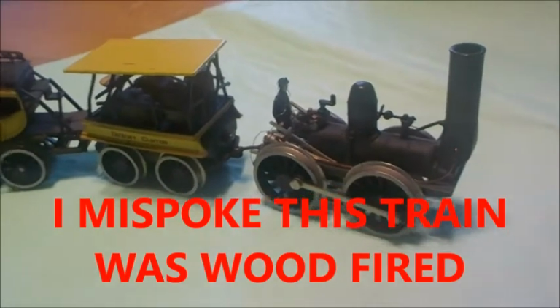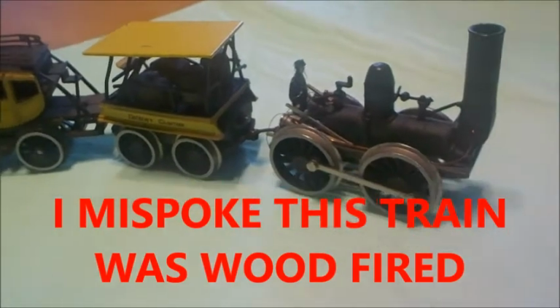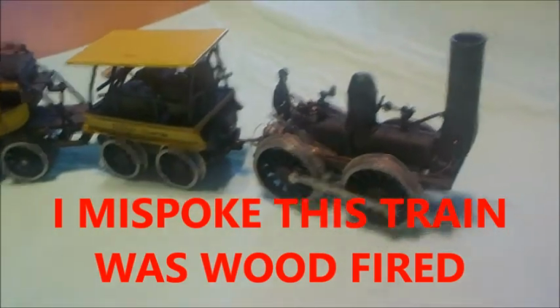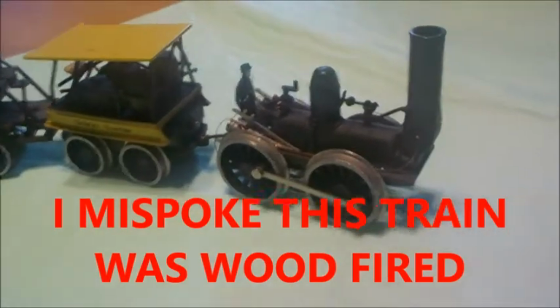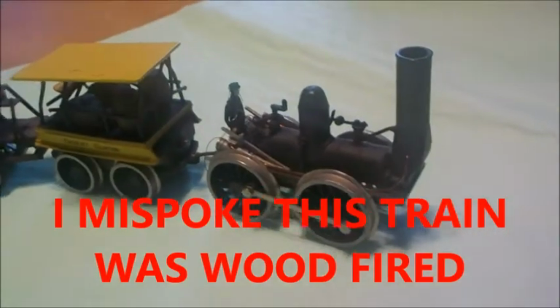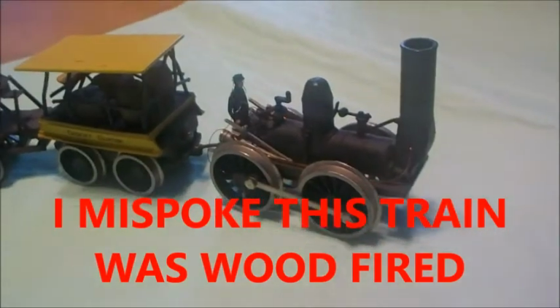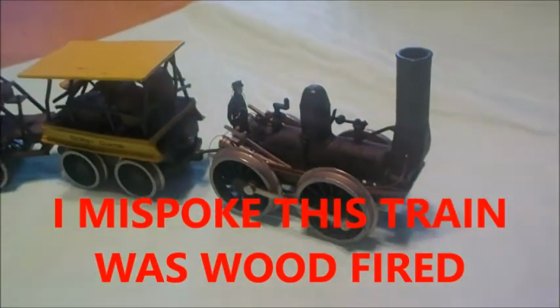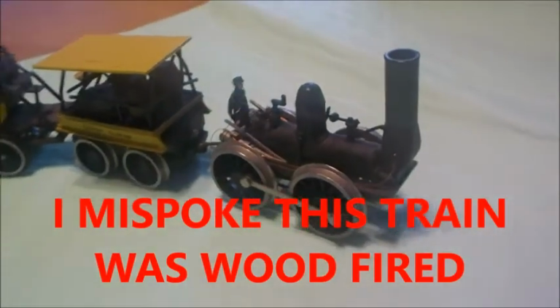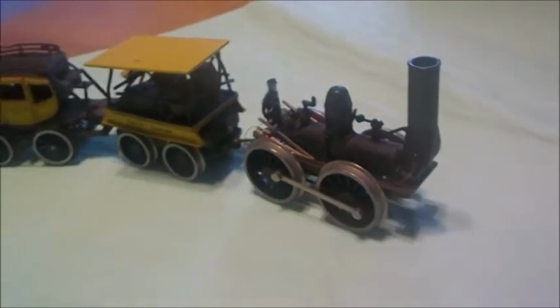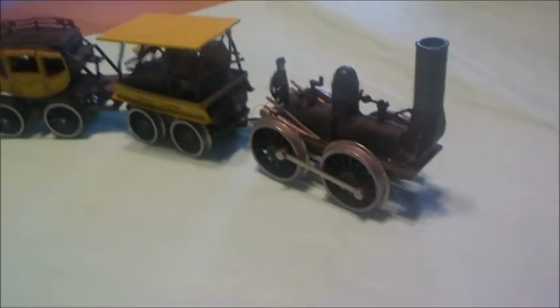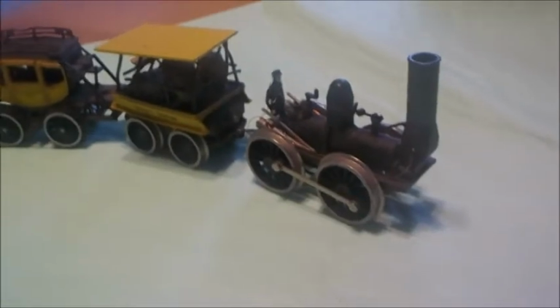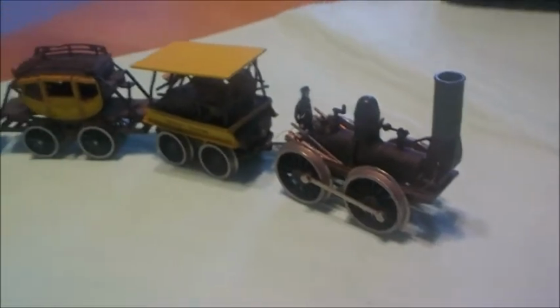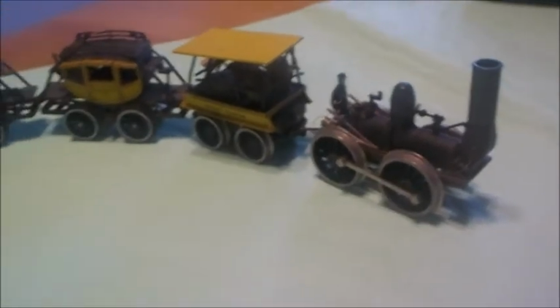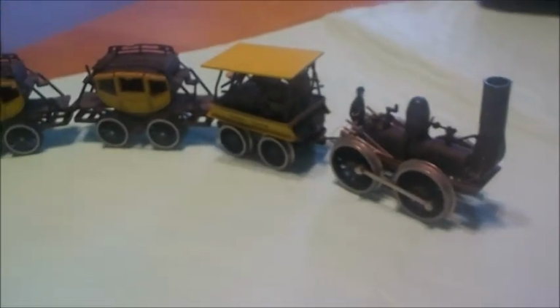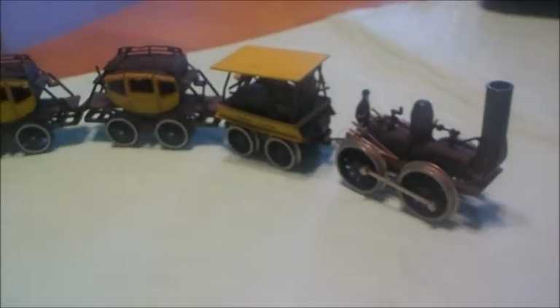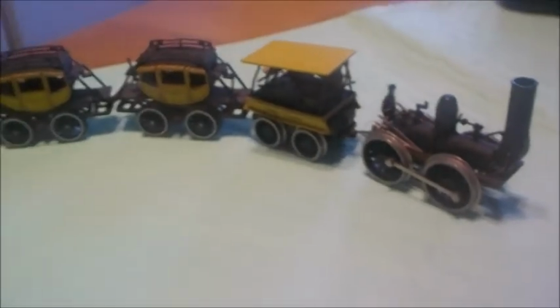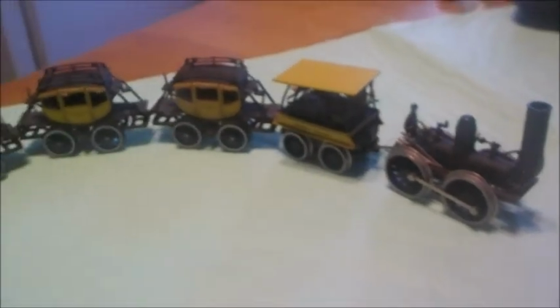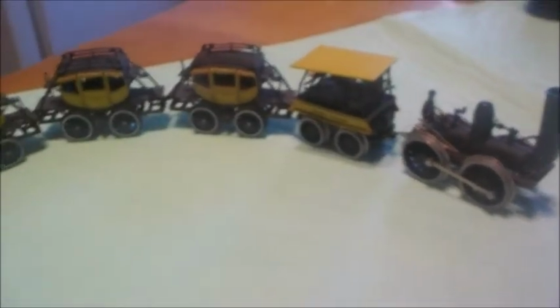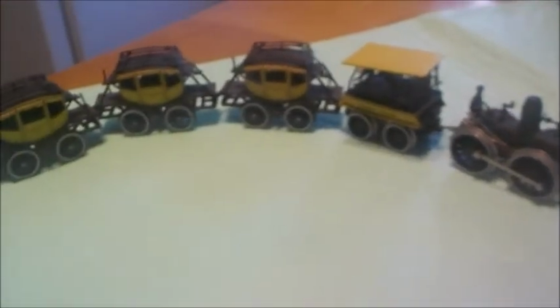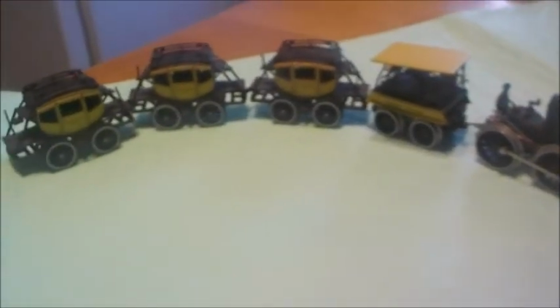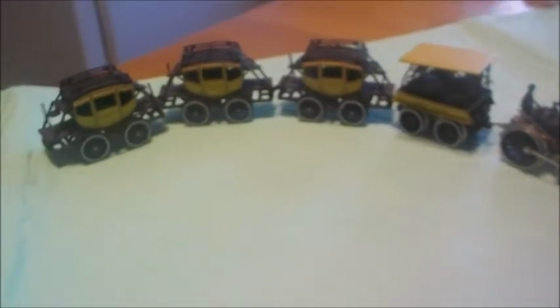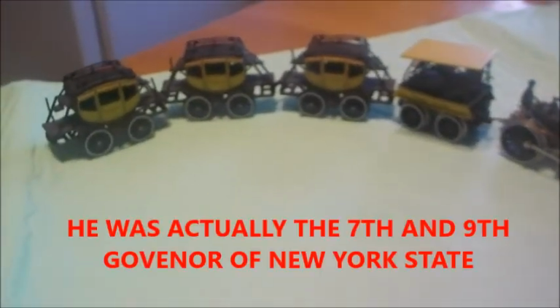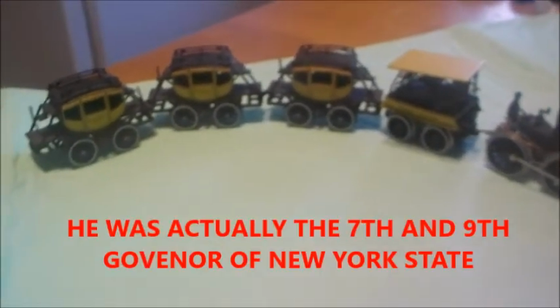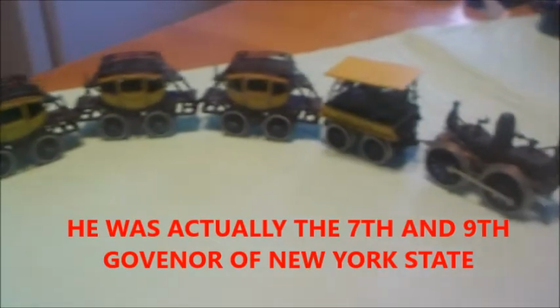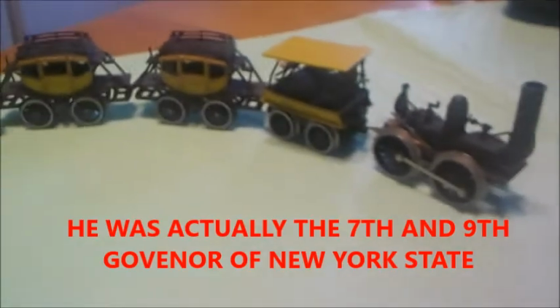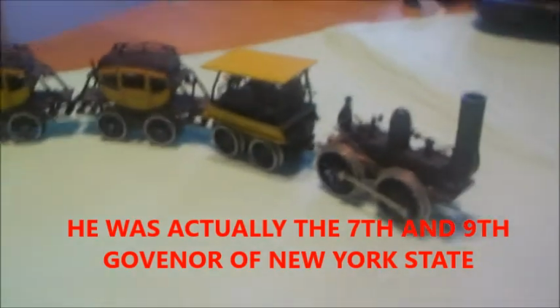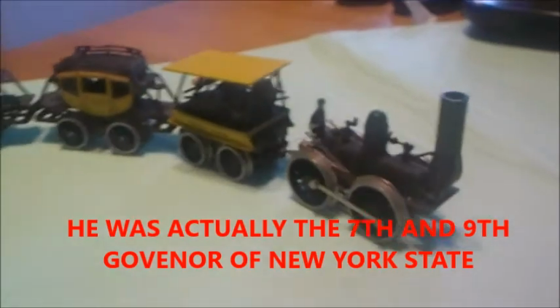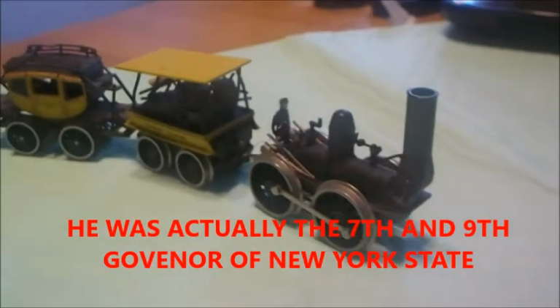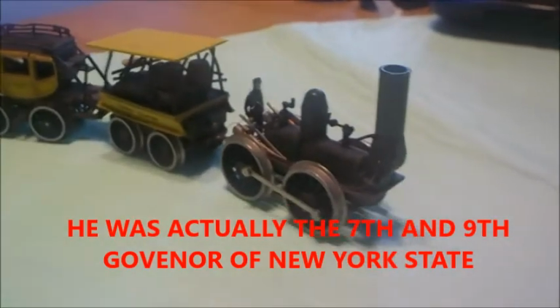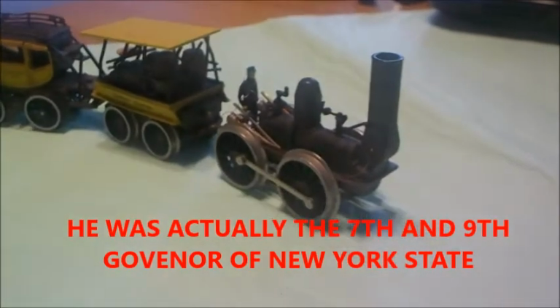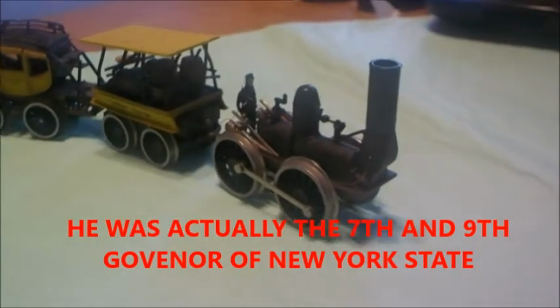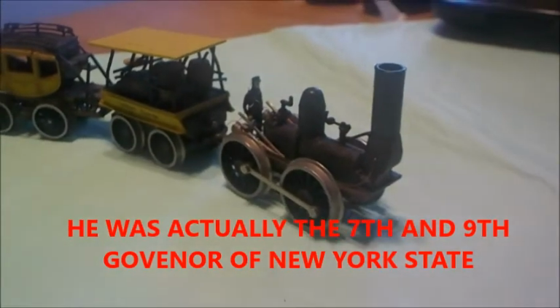DeWitt Clinton, who the train is named after, was the governor of New York — a very famous governor of New York. The train was made in 1831.